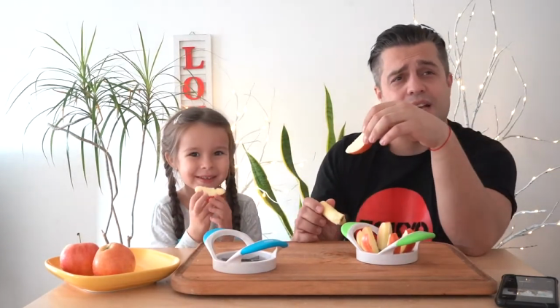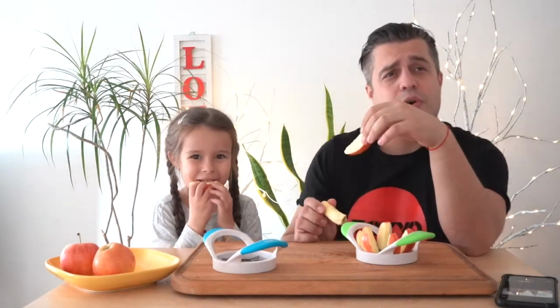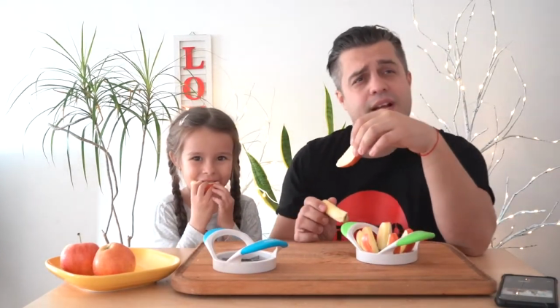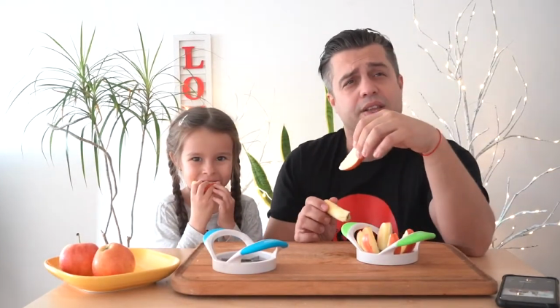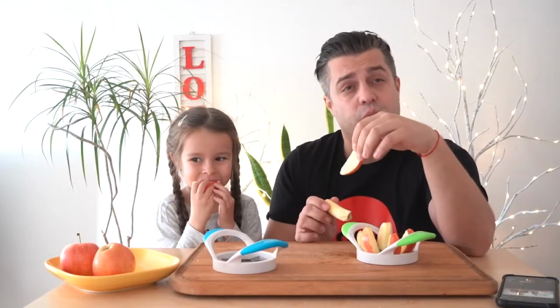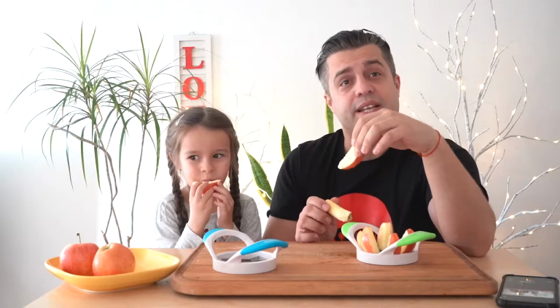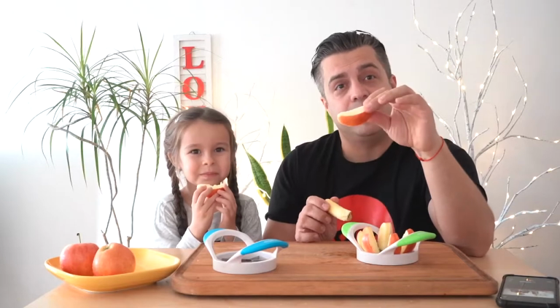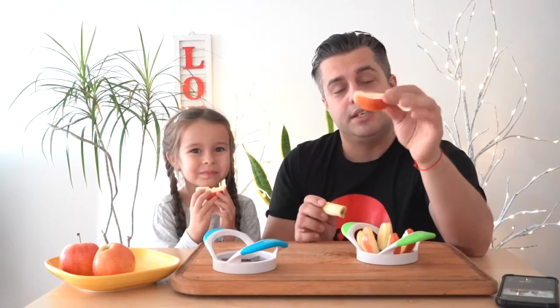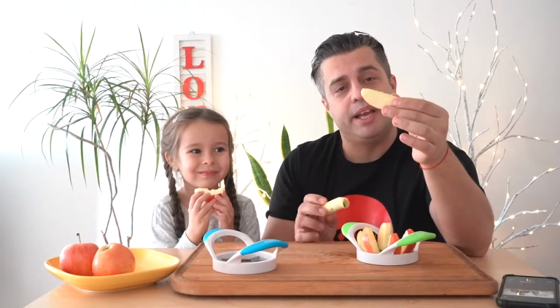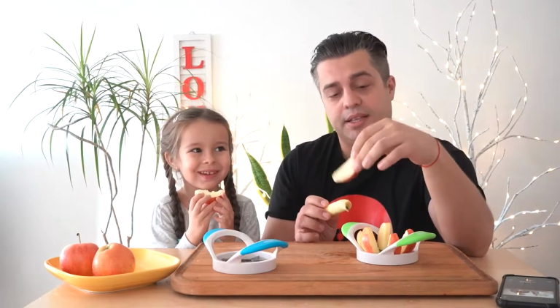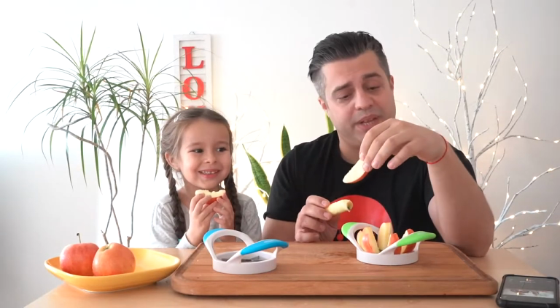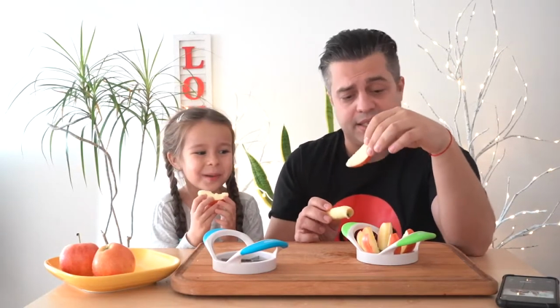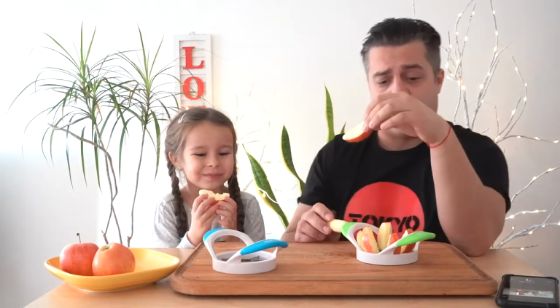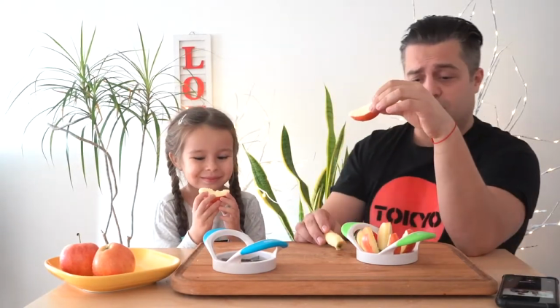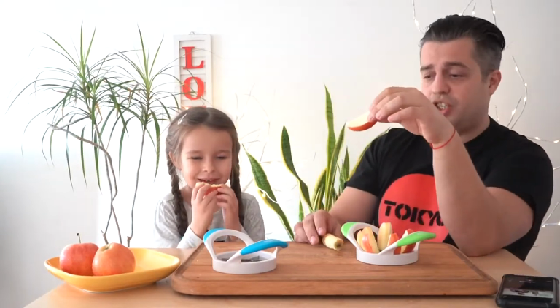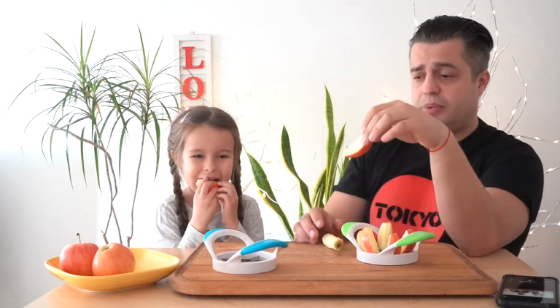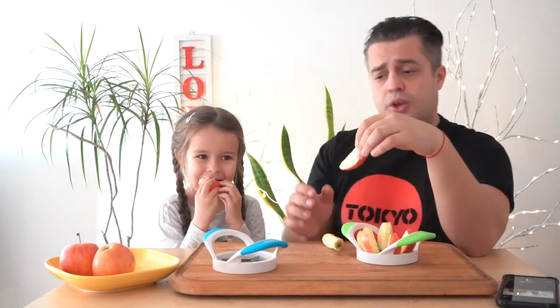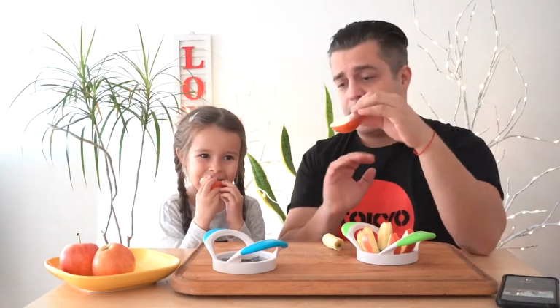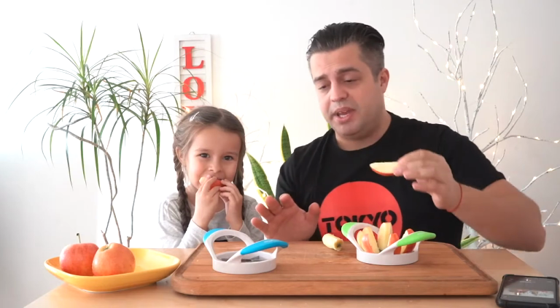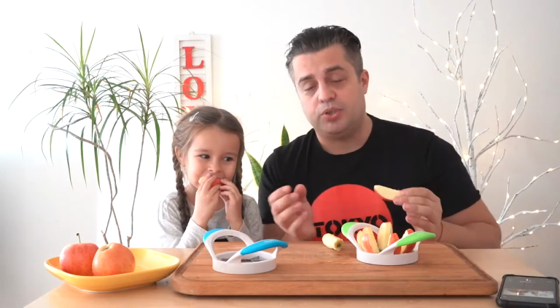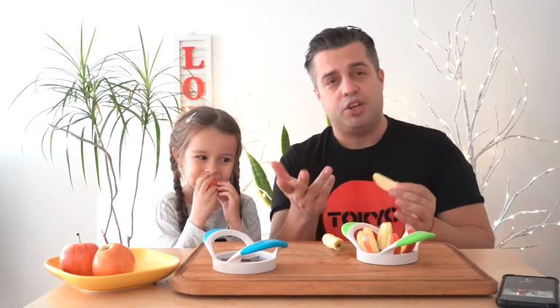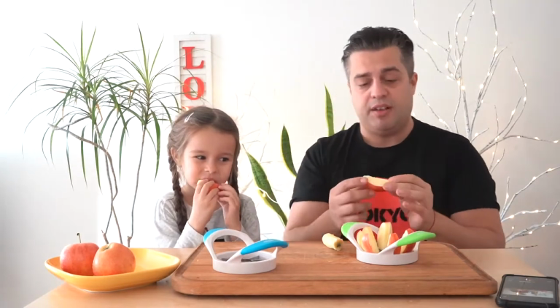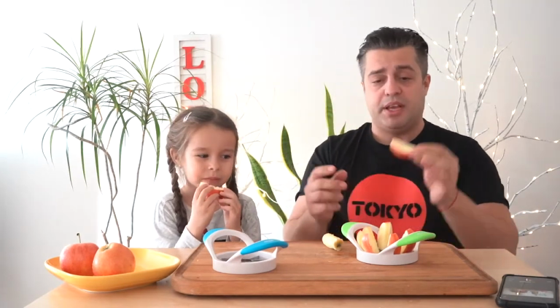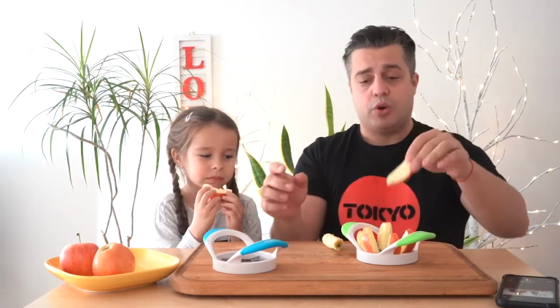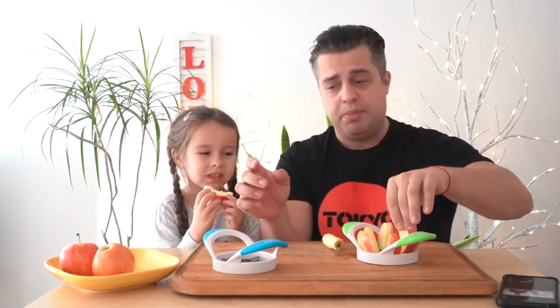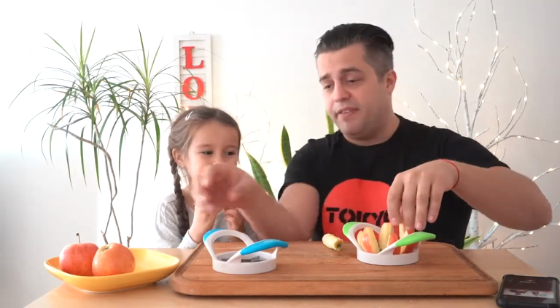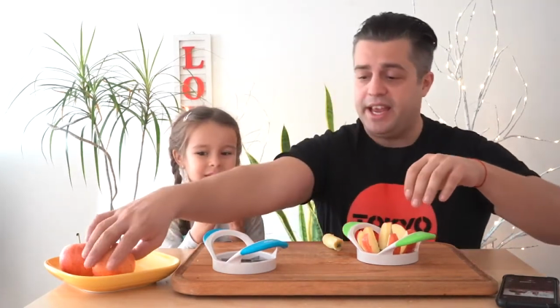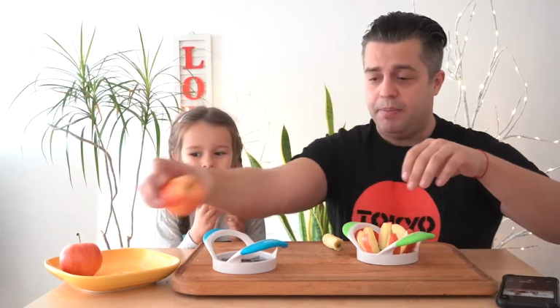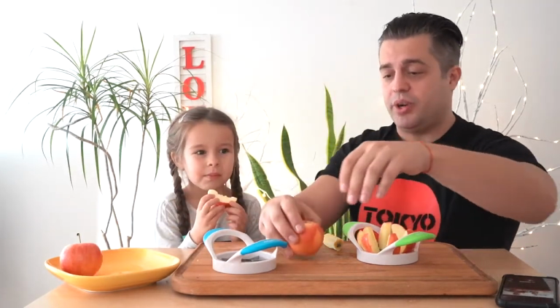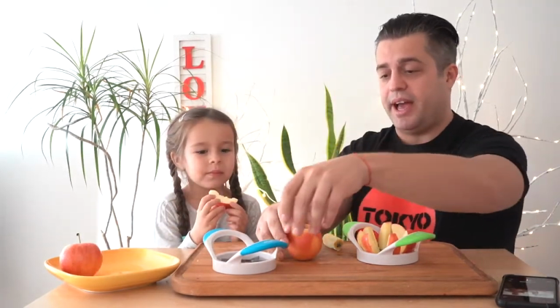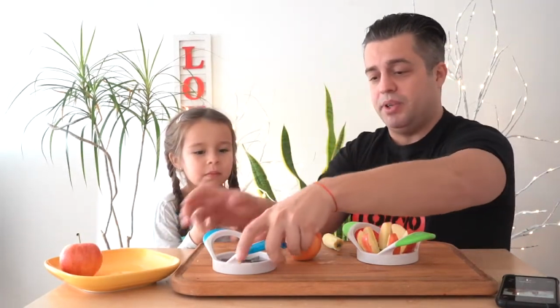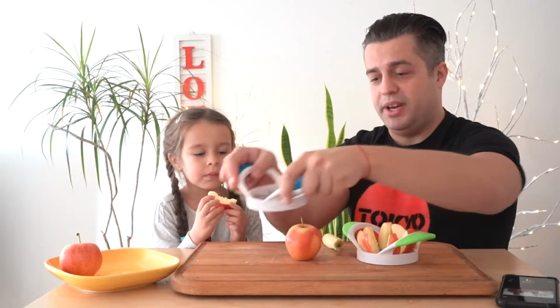It has a 140-grade stainless steel blade. The blades are absolutely sharp — you're not going to be able to cut yourself, but you're definitely going to be able to cut apples with it.